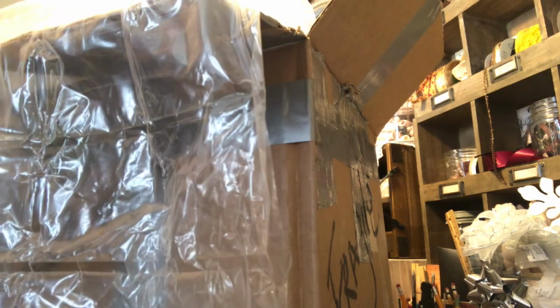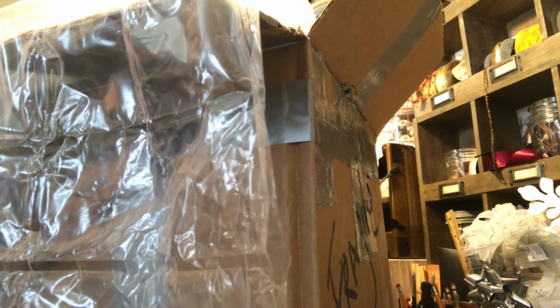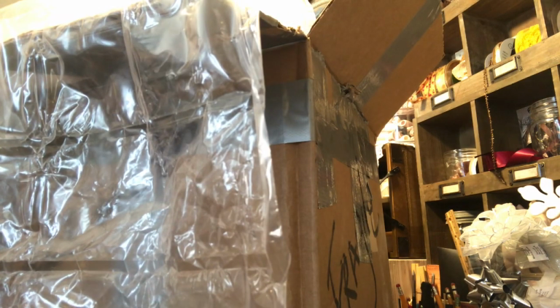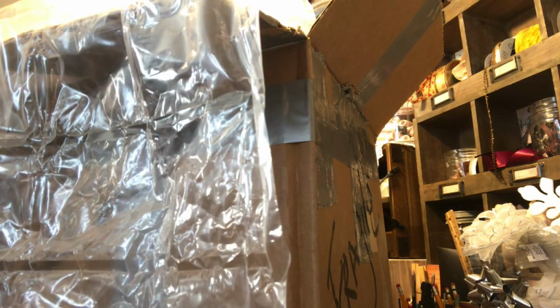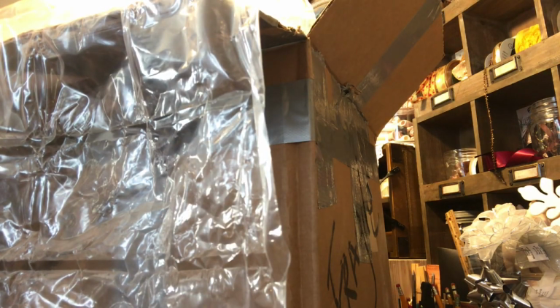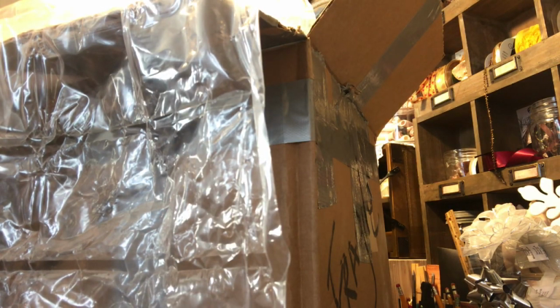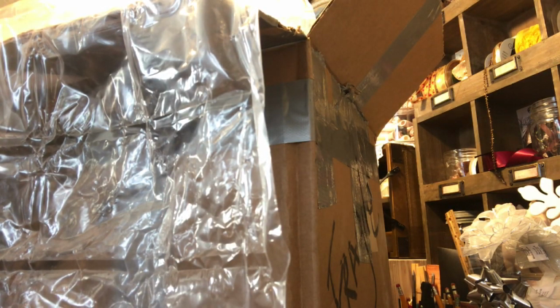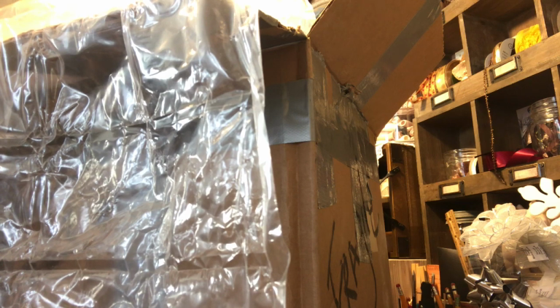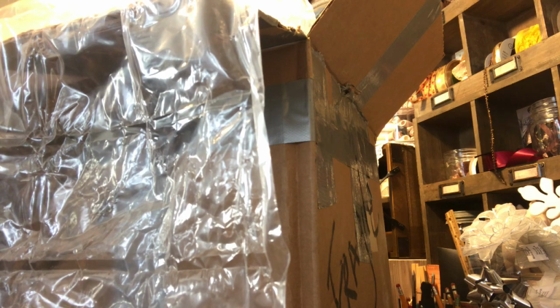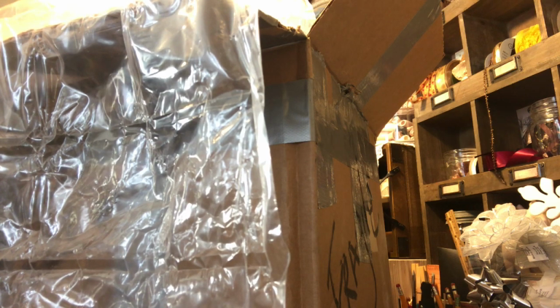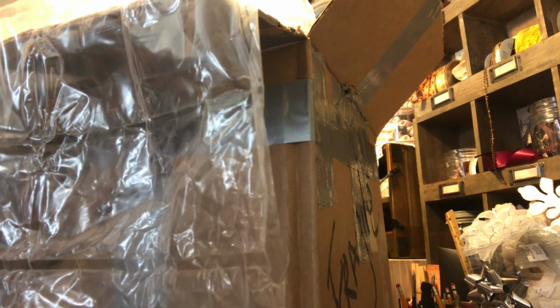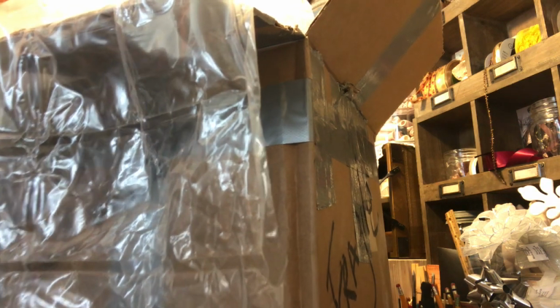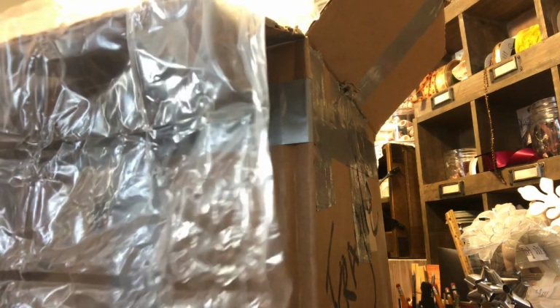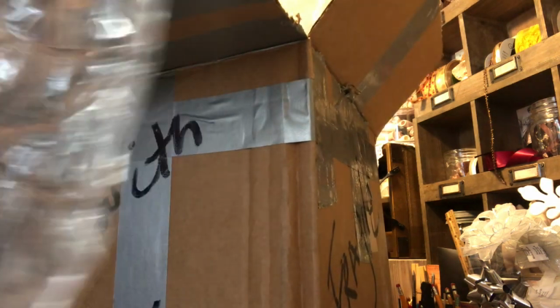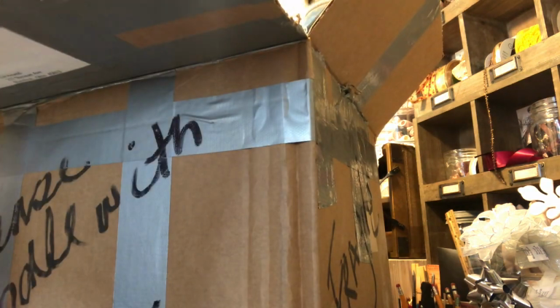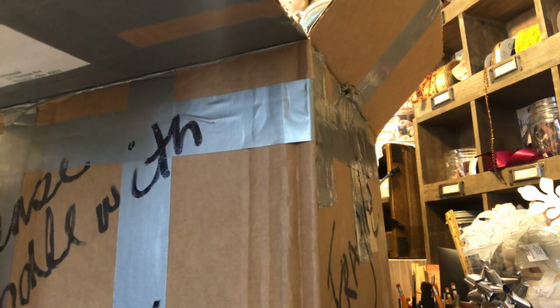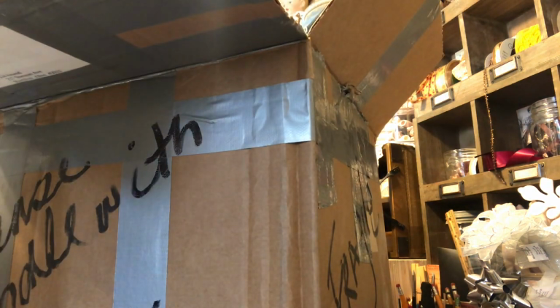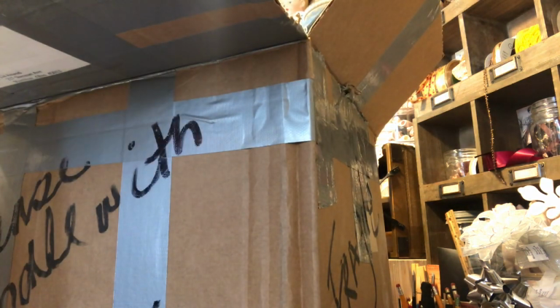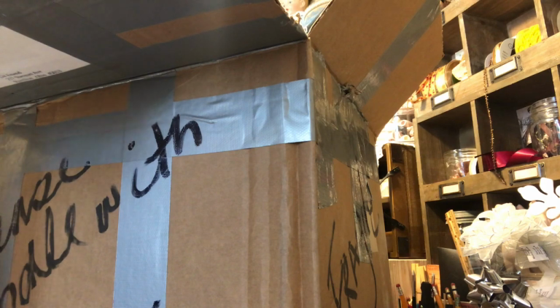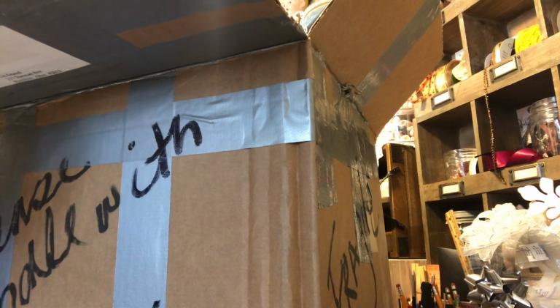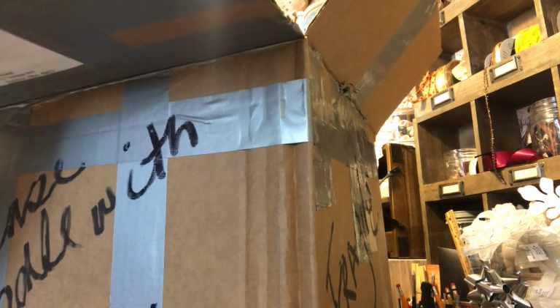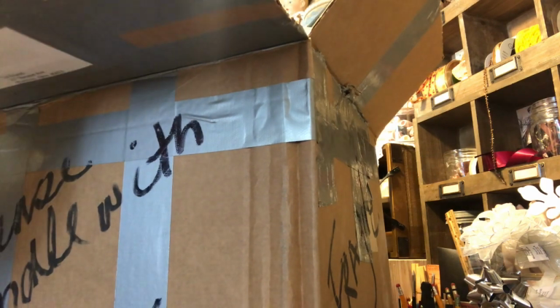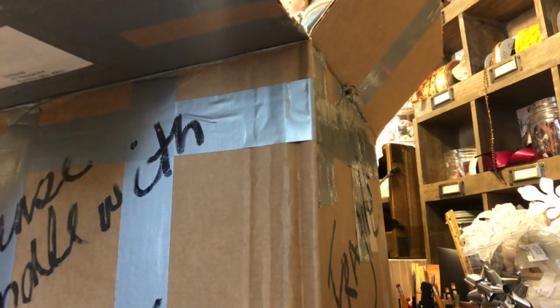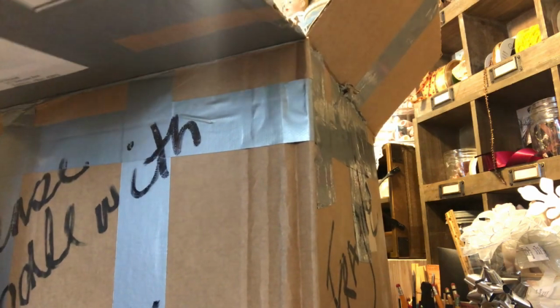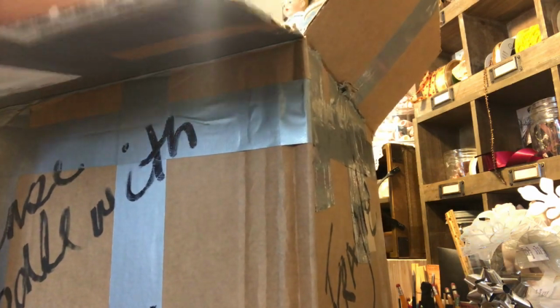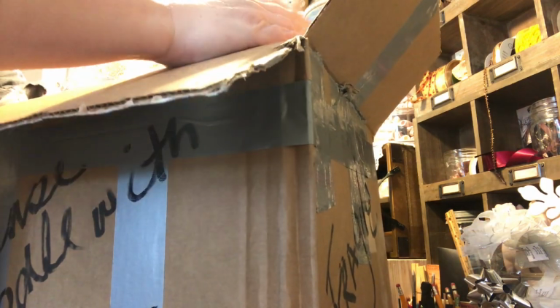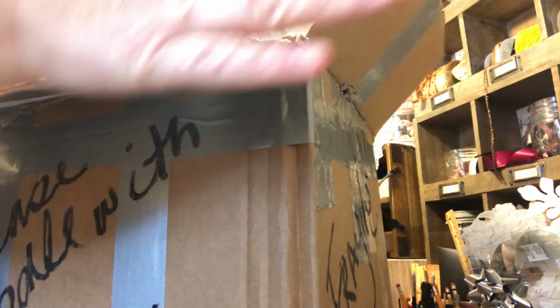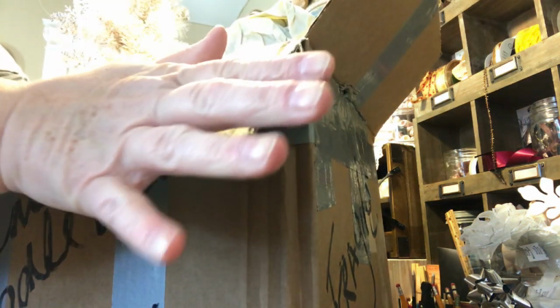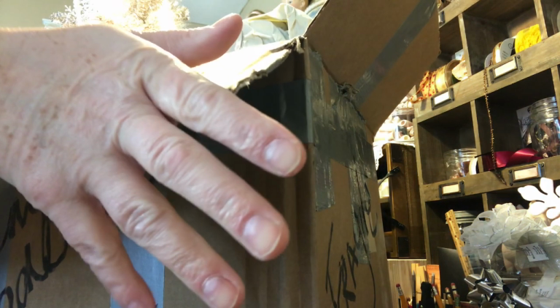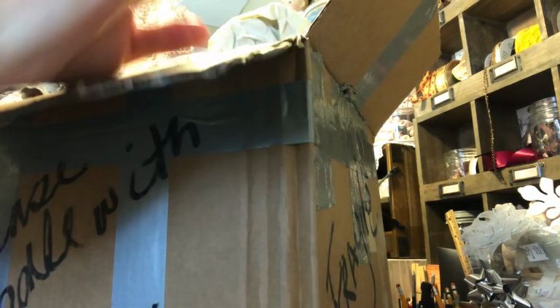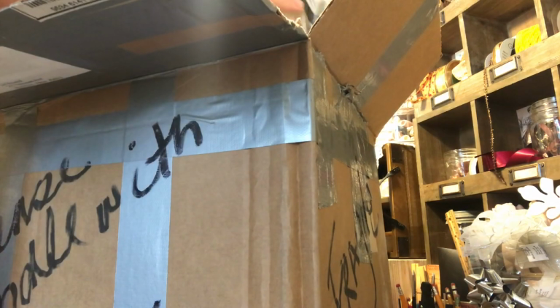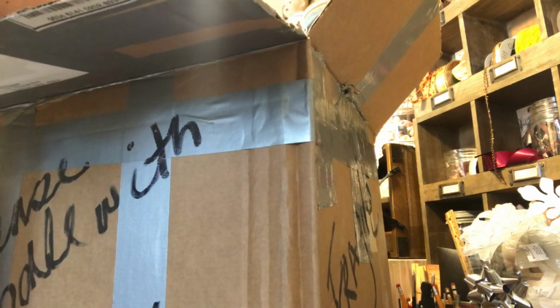I'm doing exactly what I said I wasn't going to do in the video, which is make it a long video by dwelling too far on one thing. This box is like a never-ending box, you guys - just so you know.